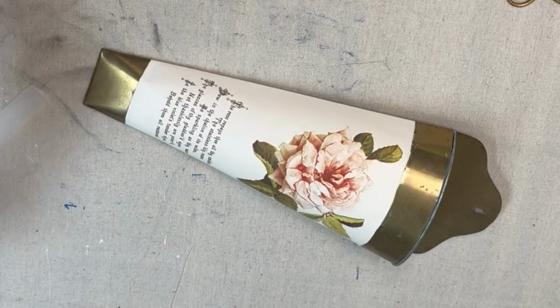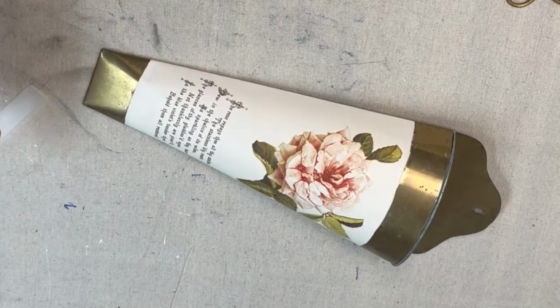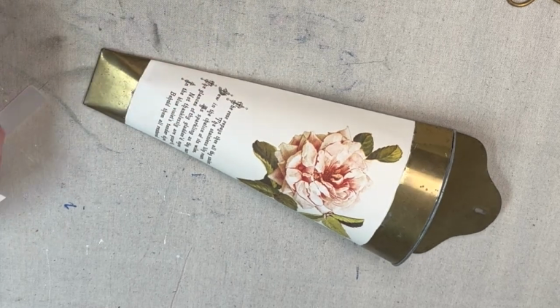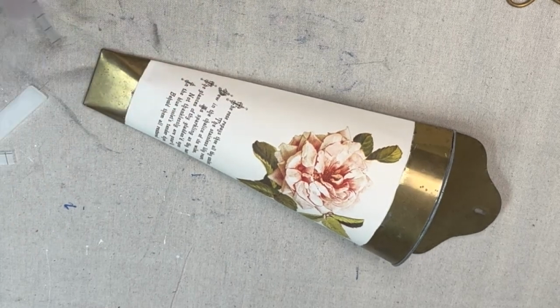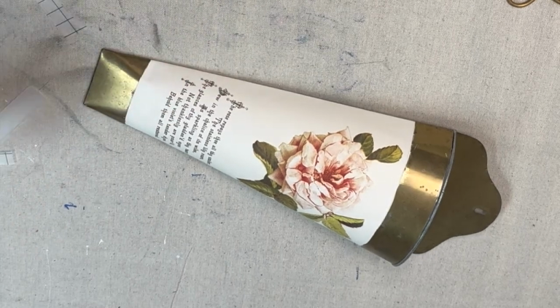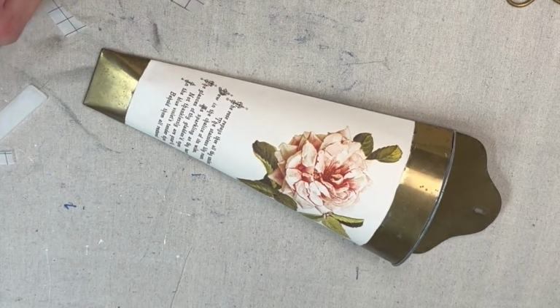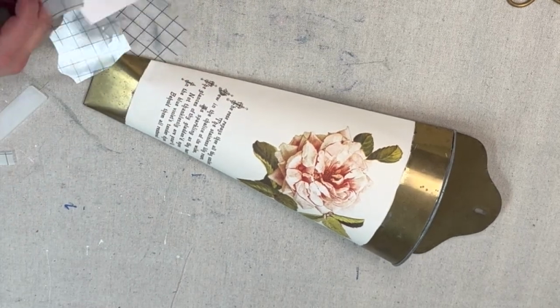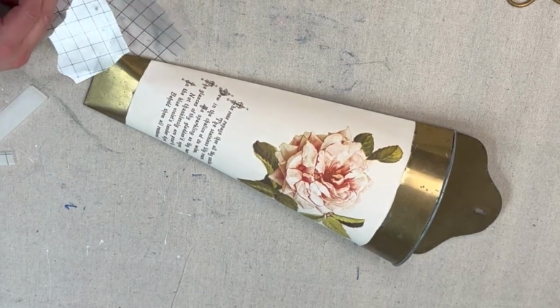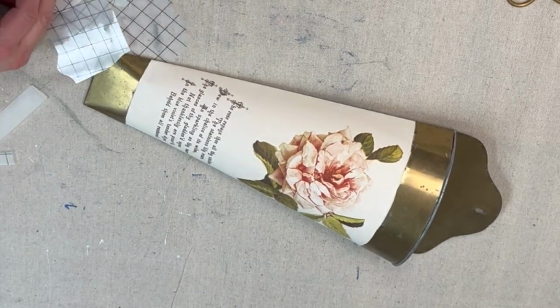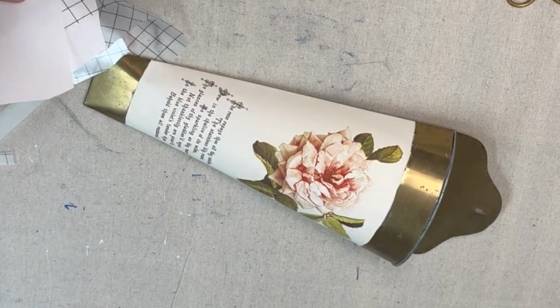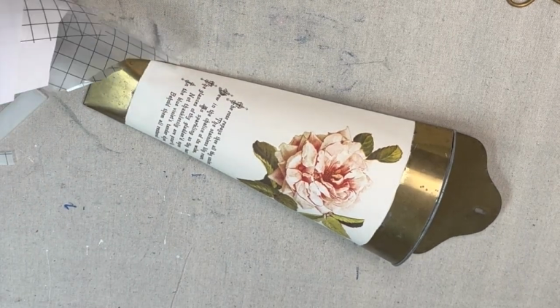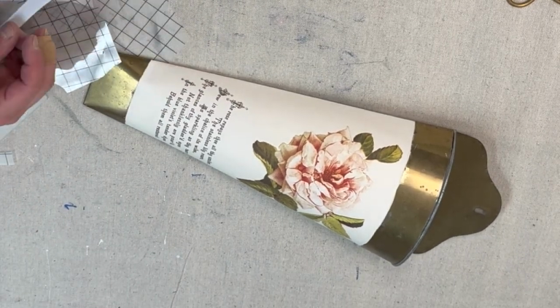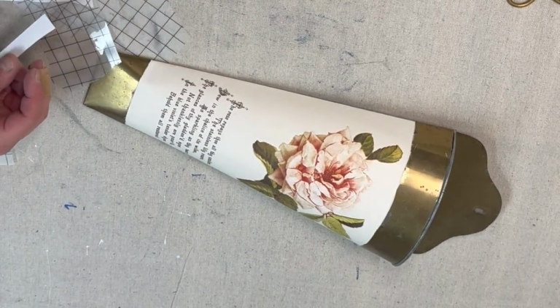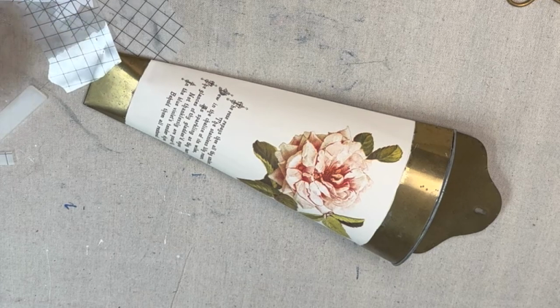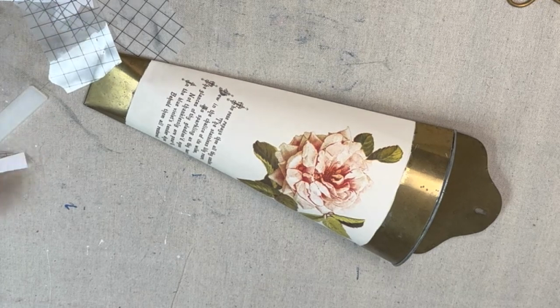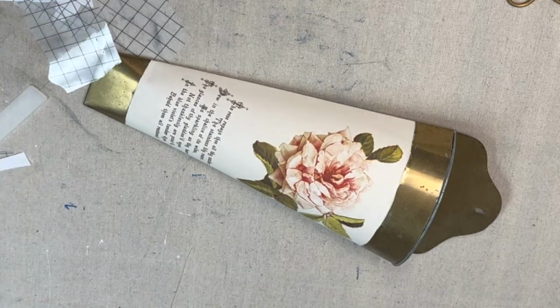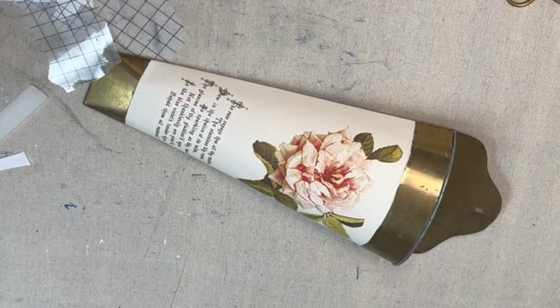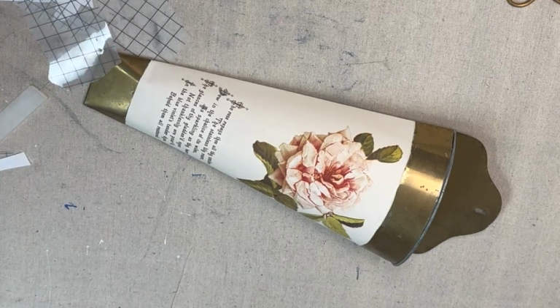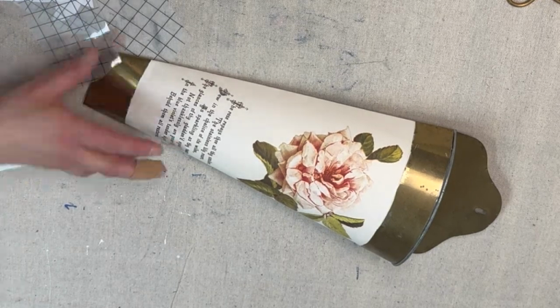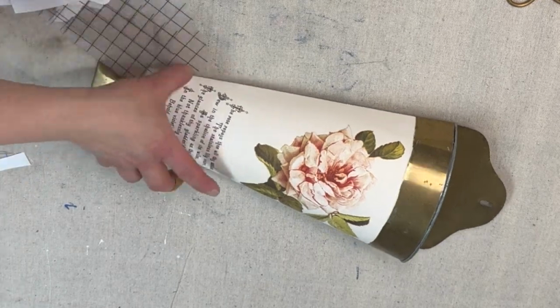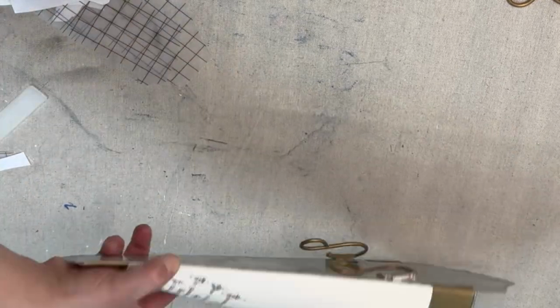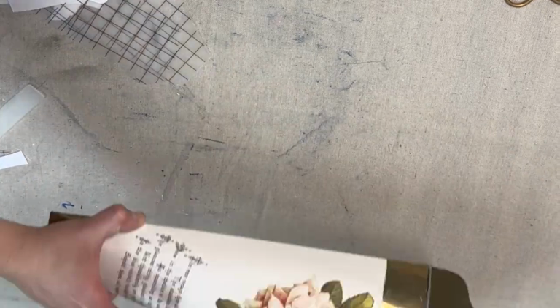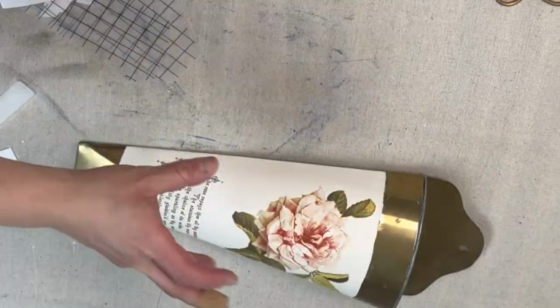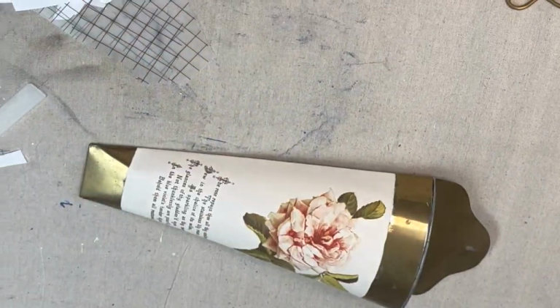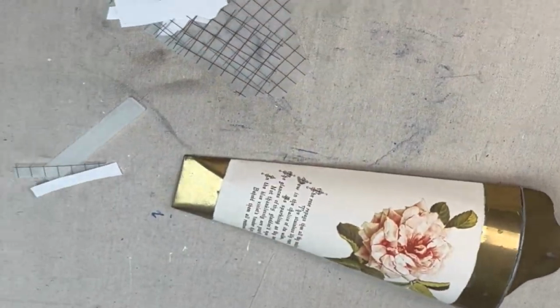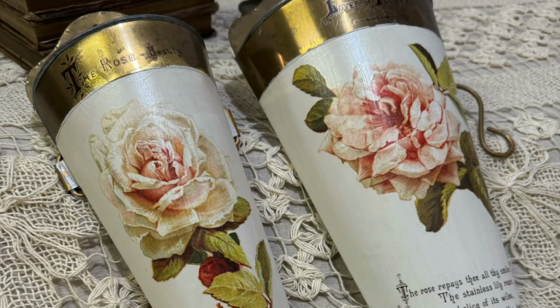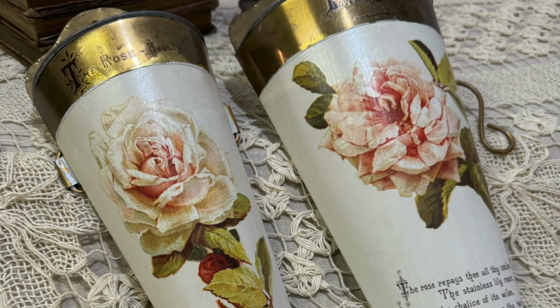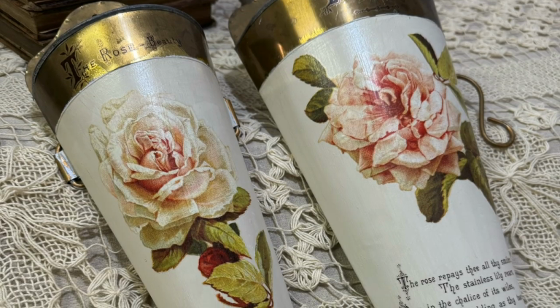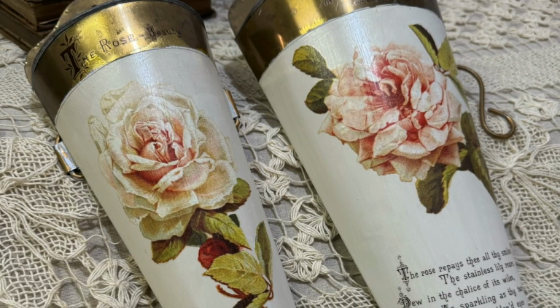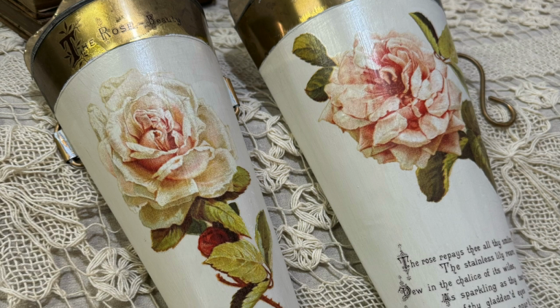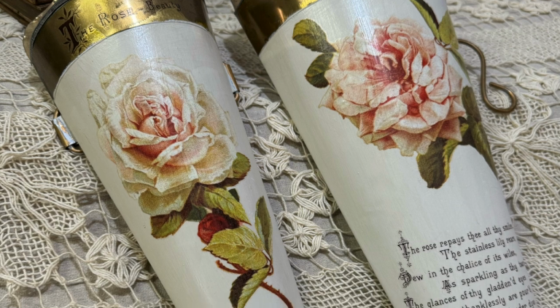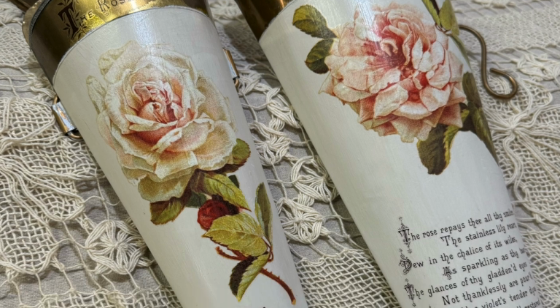Once I finished those transfers I sealed up both planters with Big Top by DIY, and here is a look at our finished project.